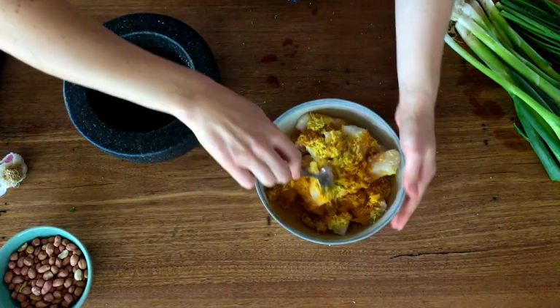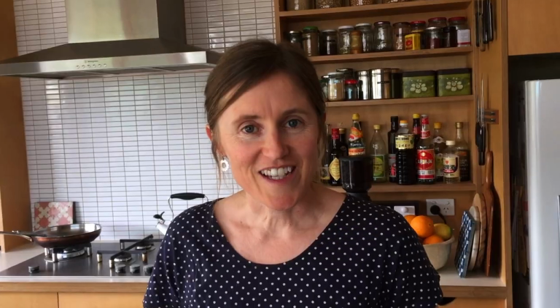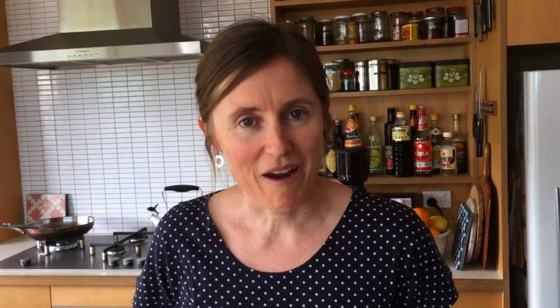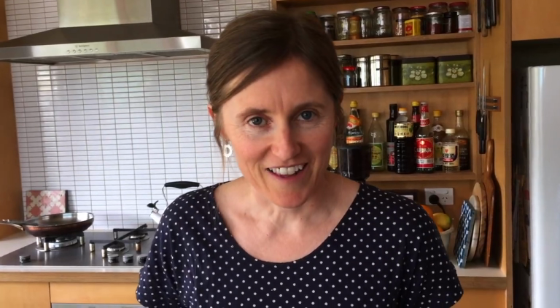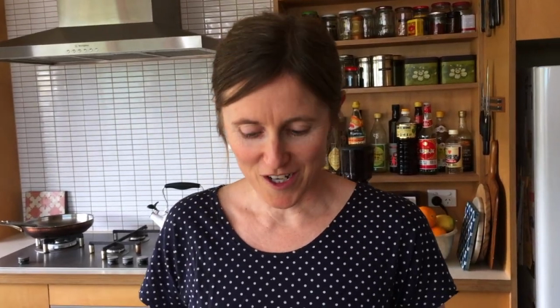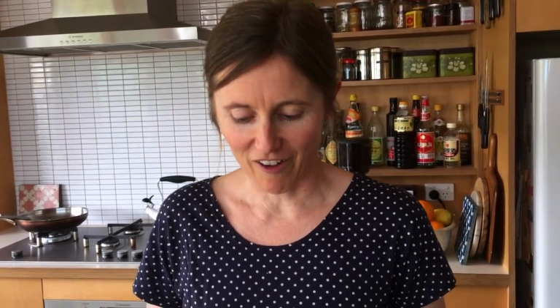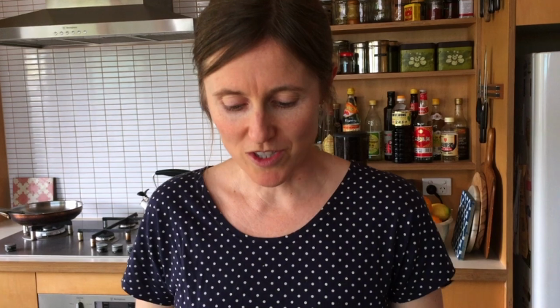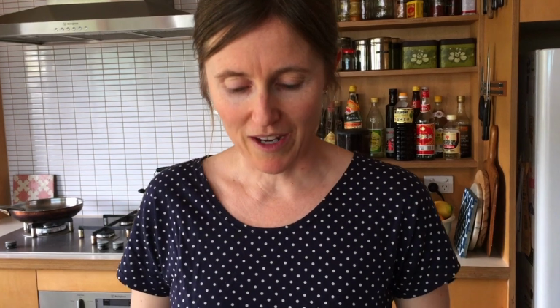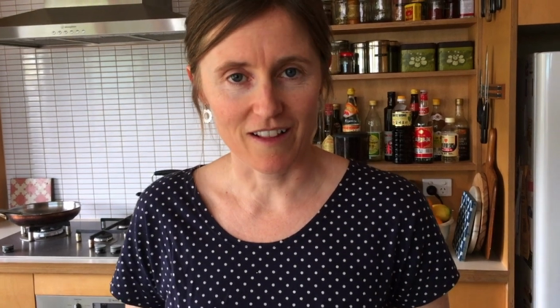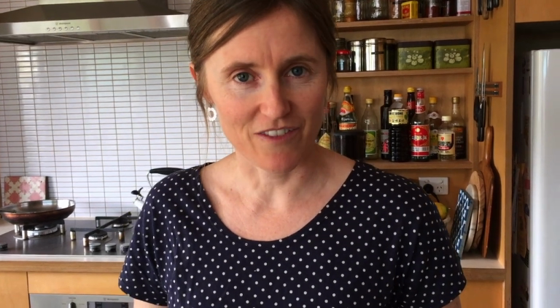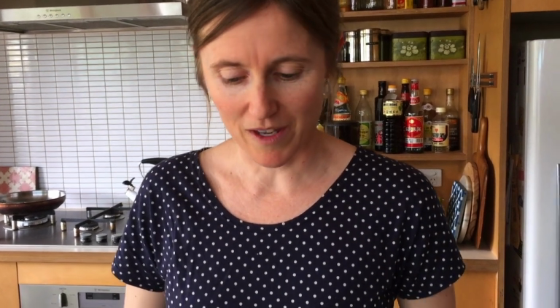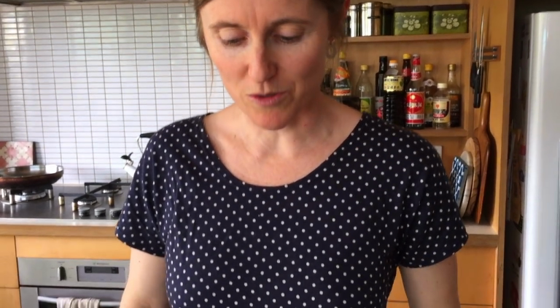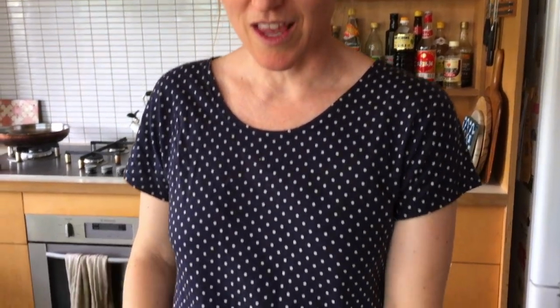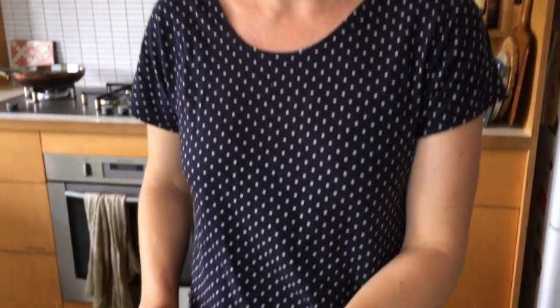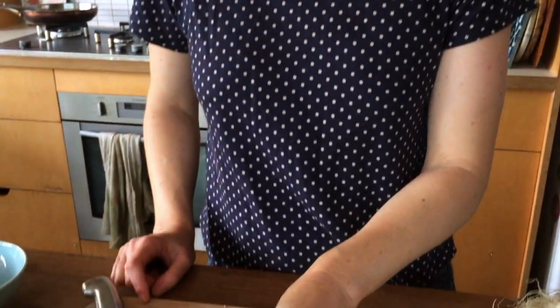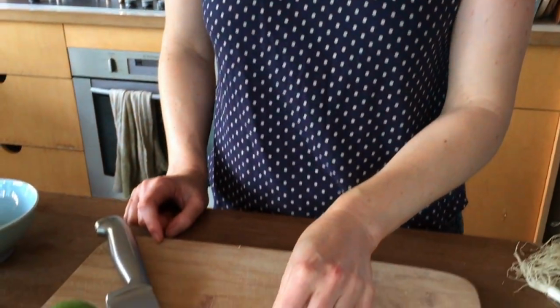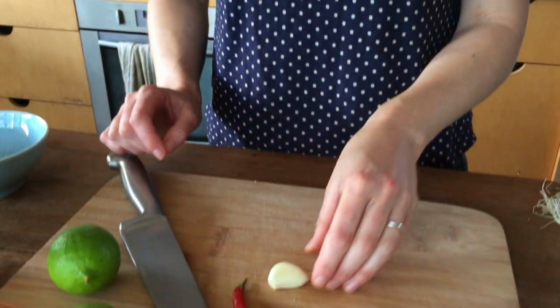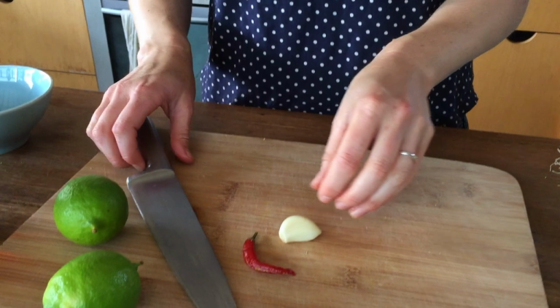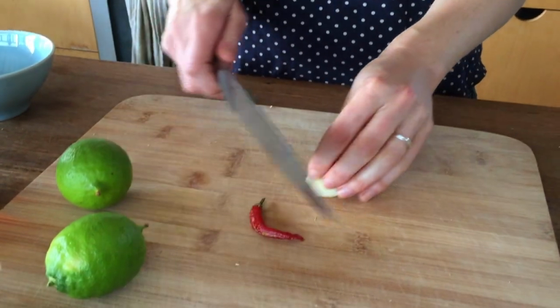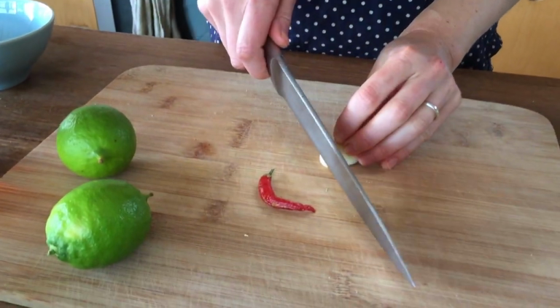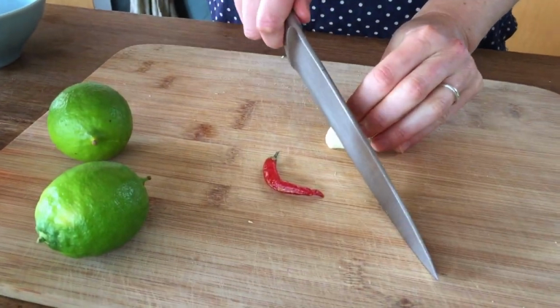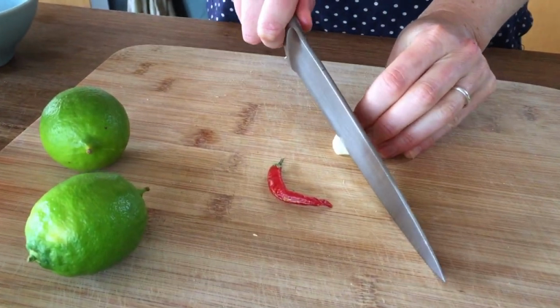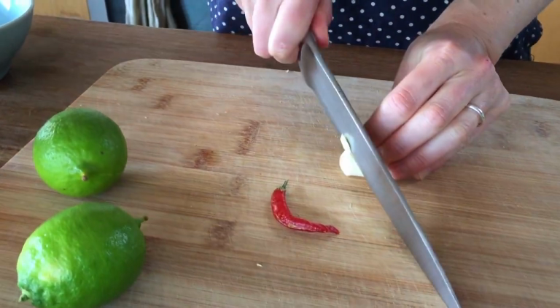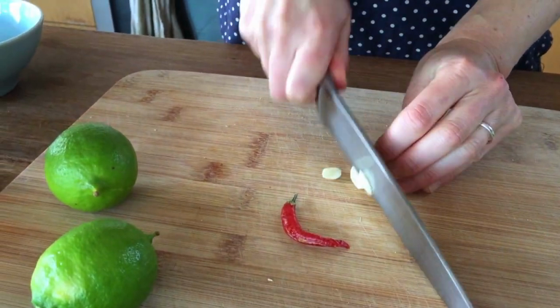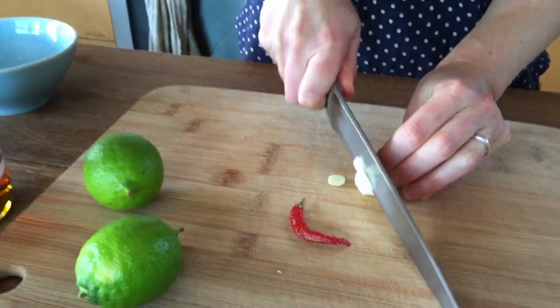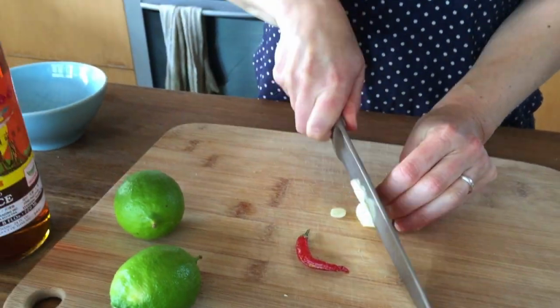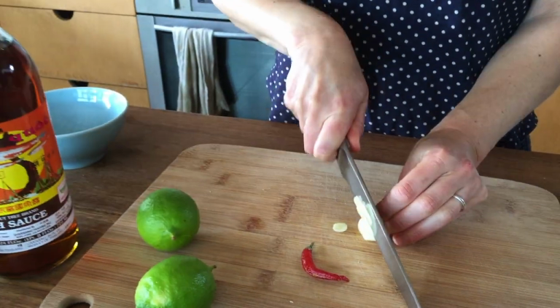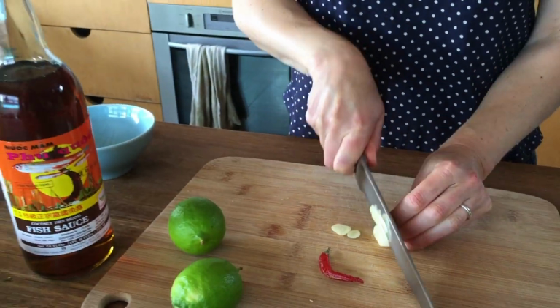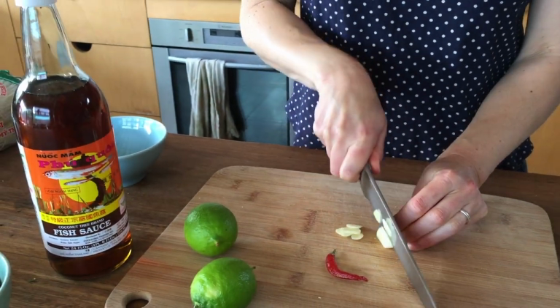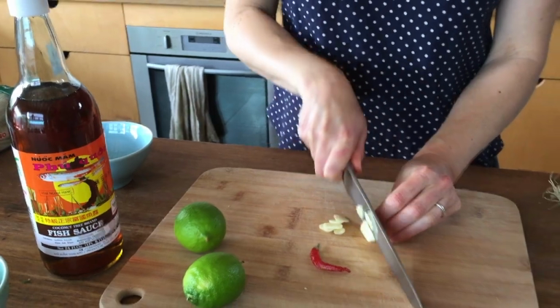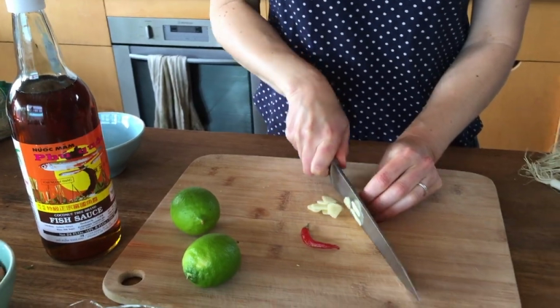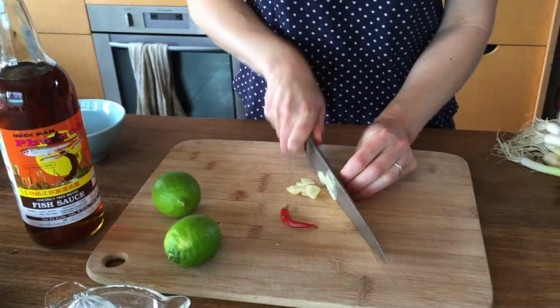The fish is marinating in the fridge now and I'm just going to make the classic Vietnamese sauce. It's equally good for rice paper rolls or salad dressings. It's just garlic, chili, fish sauce, sugar and lime or lemon juice.